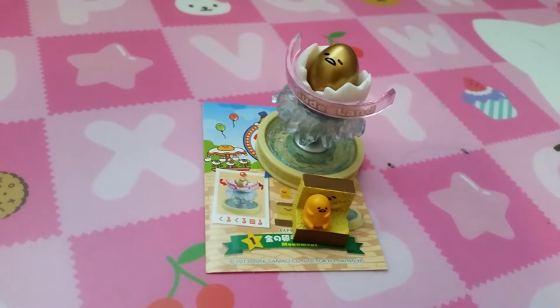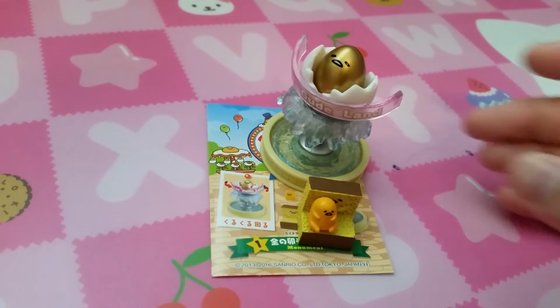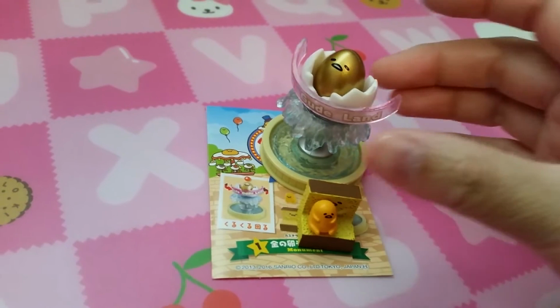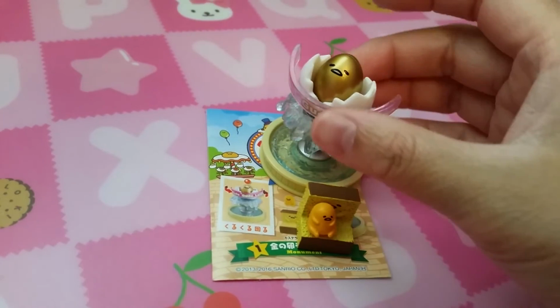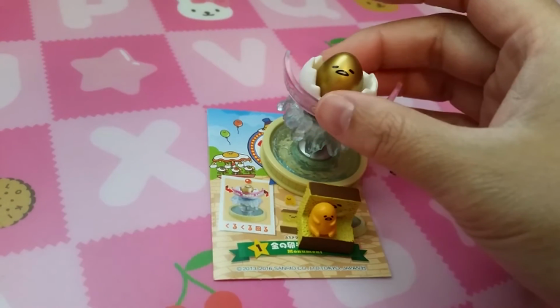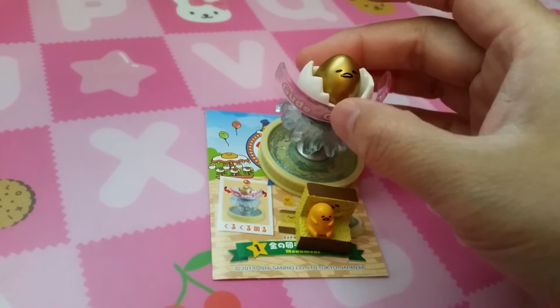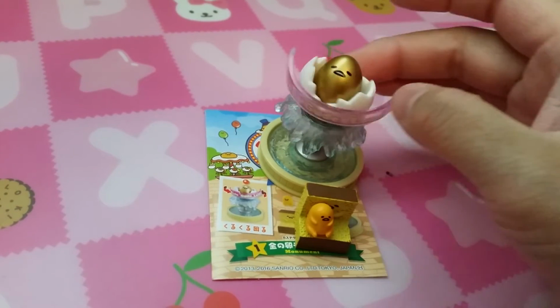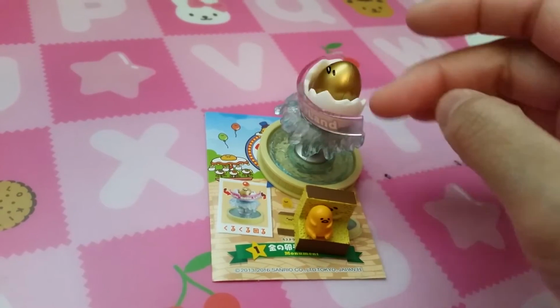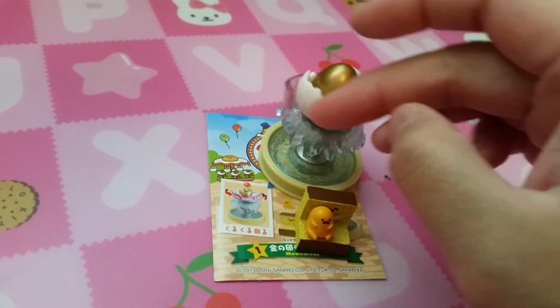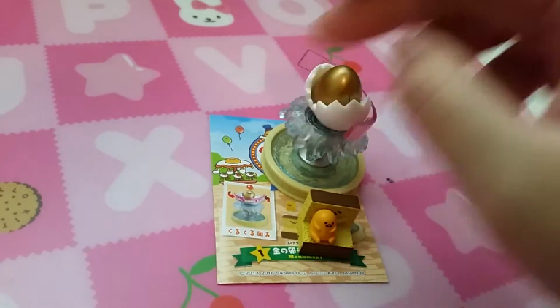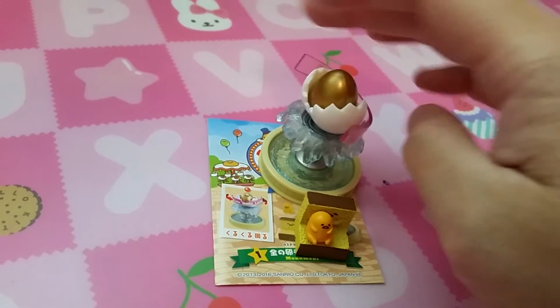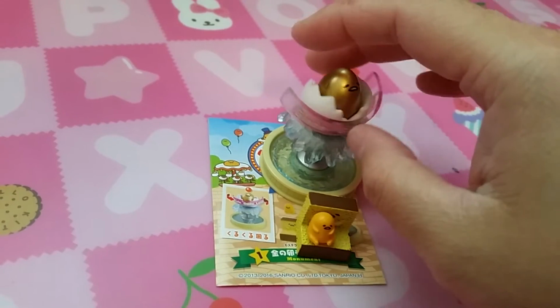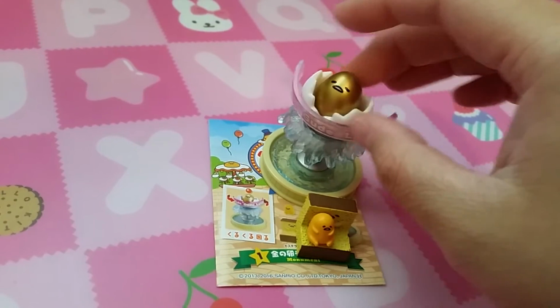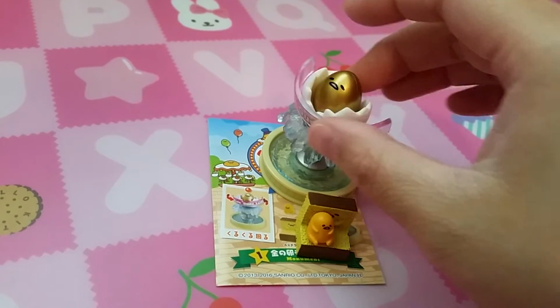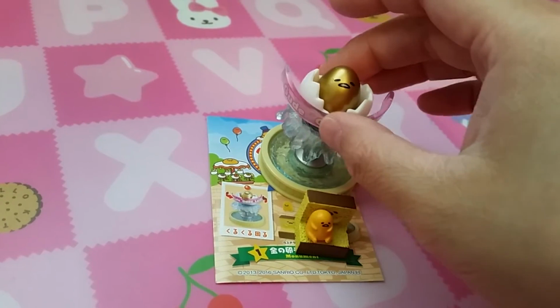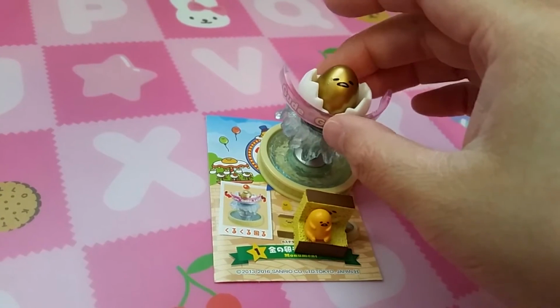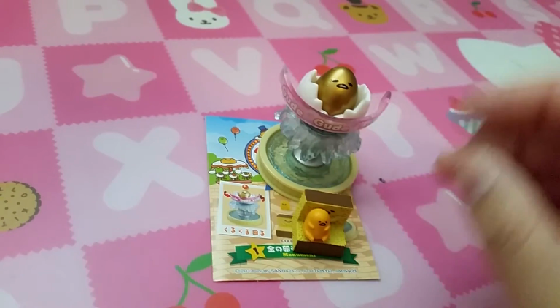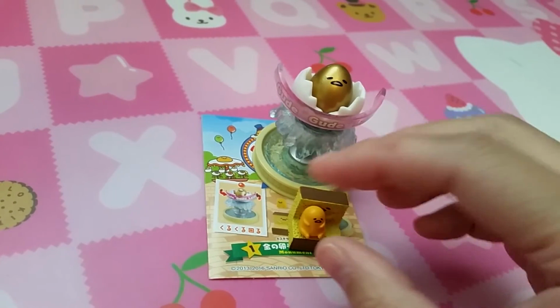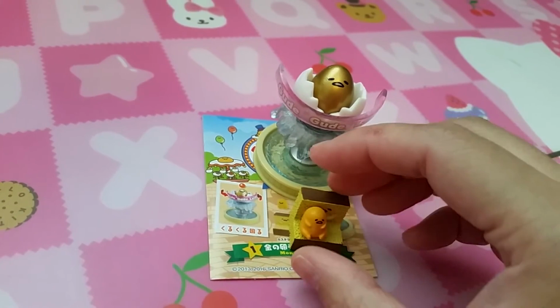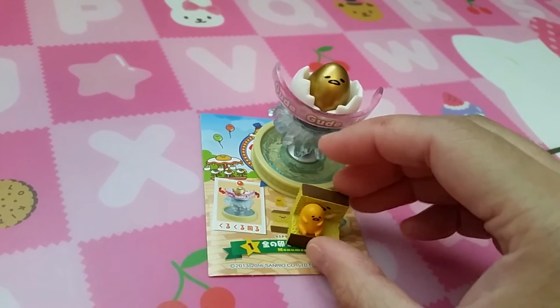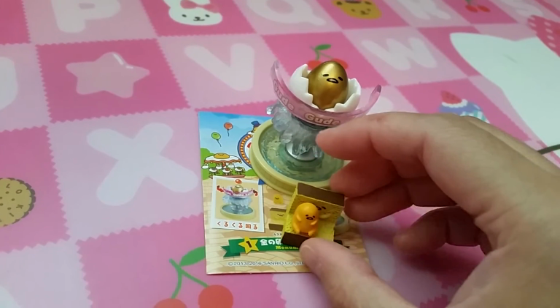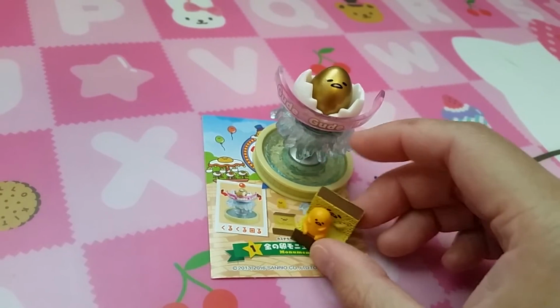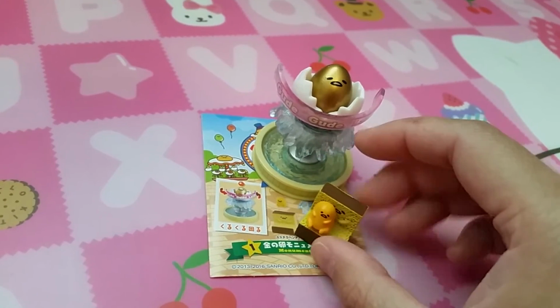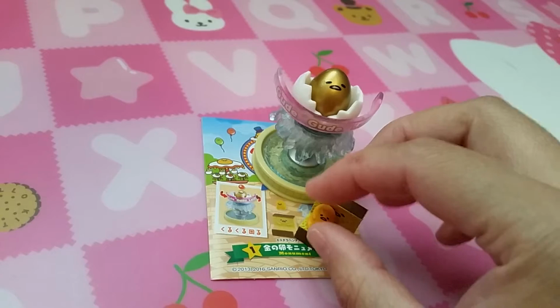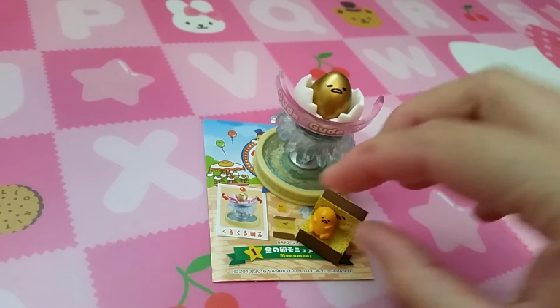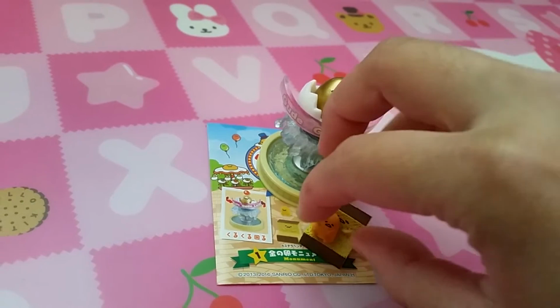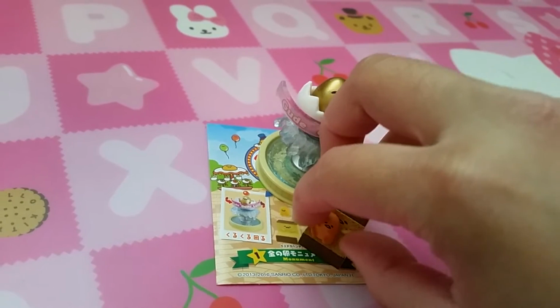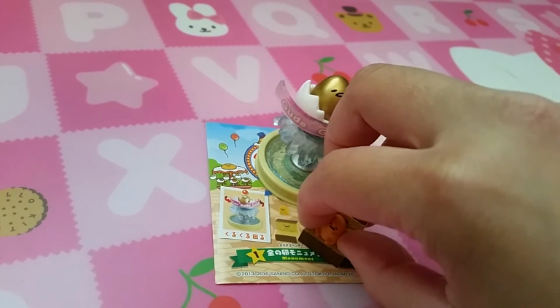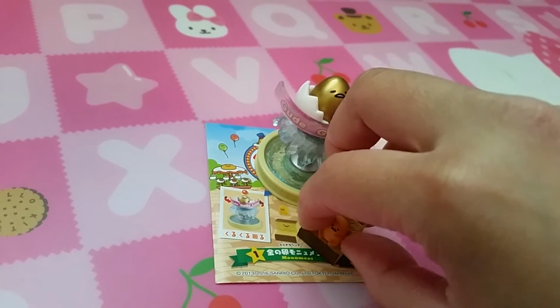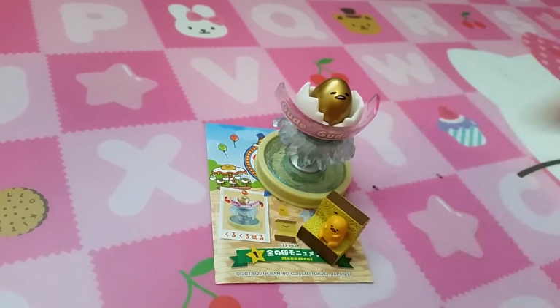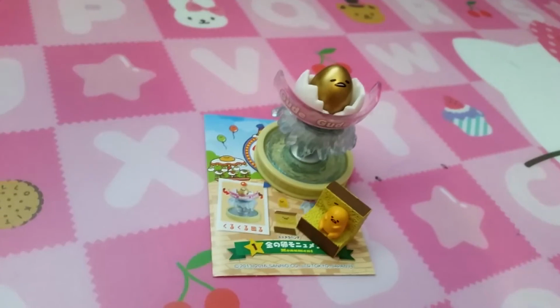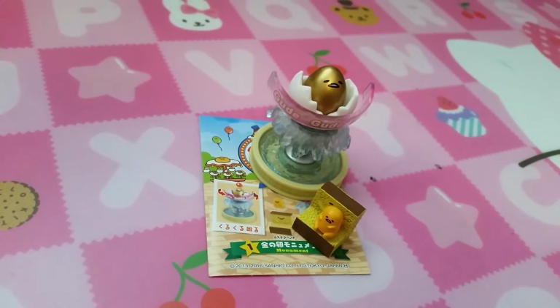So the first one is Monument. It spins — pretty cool. And a water fountain. Here's a chair. It looks like a little sponge cake and Gure Tama.